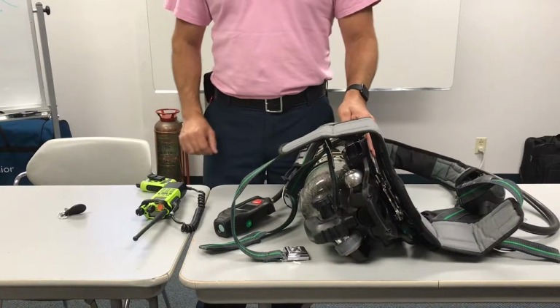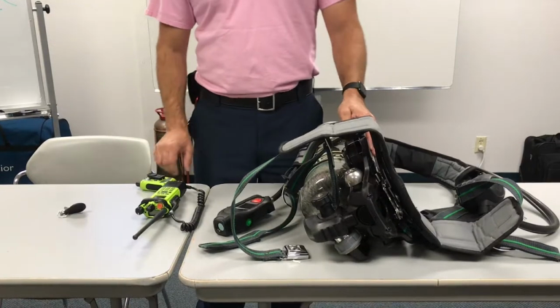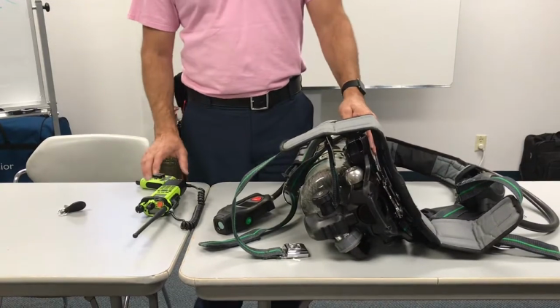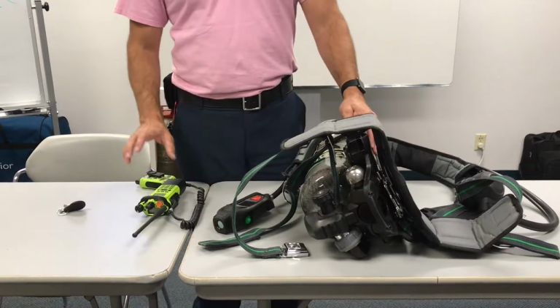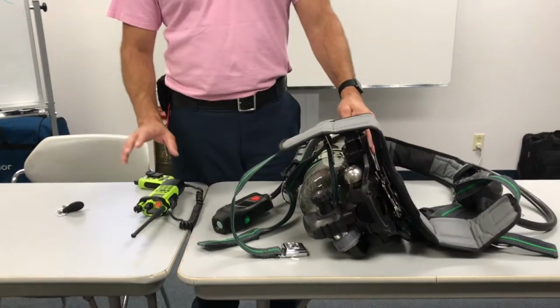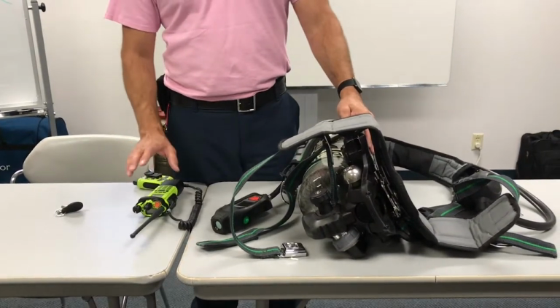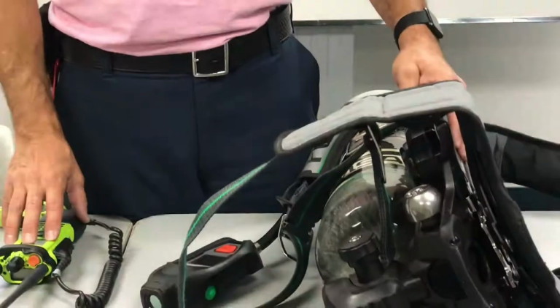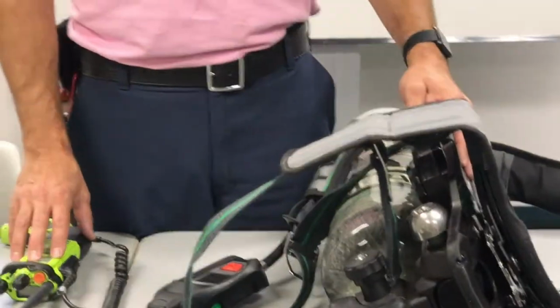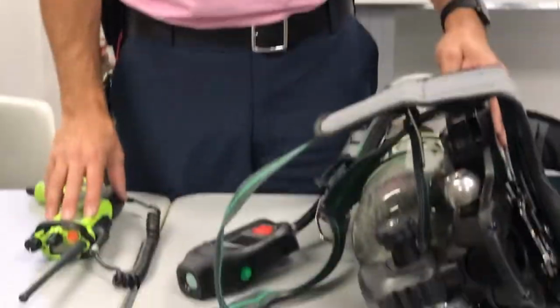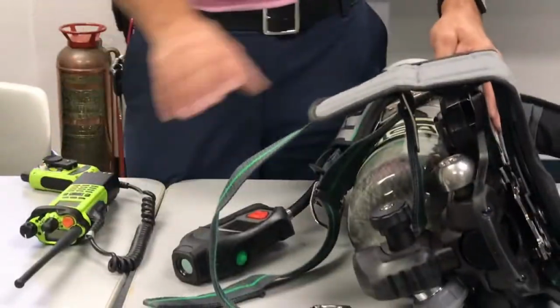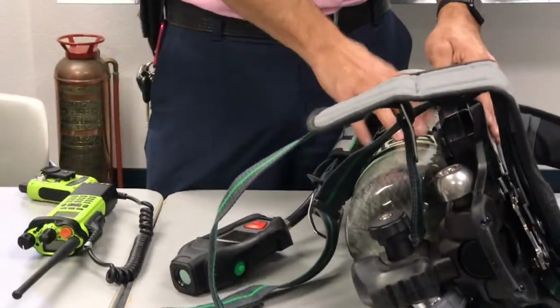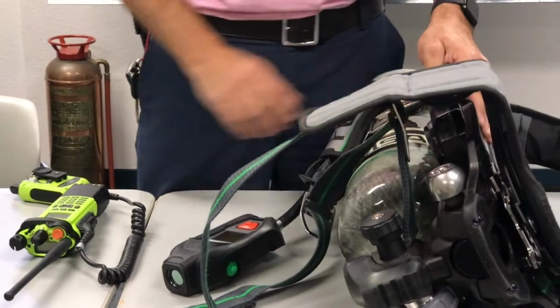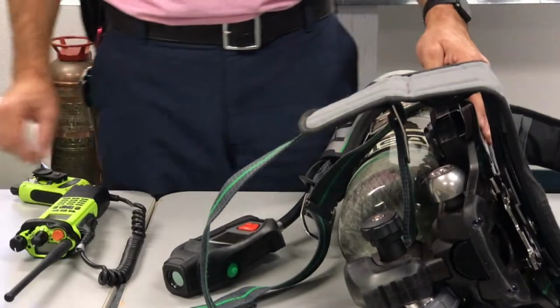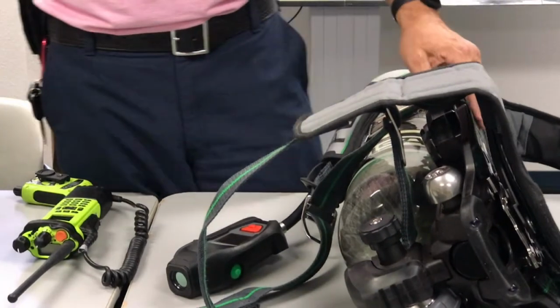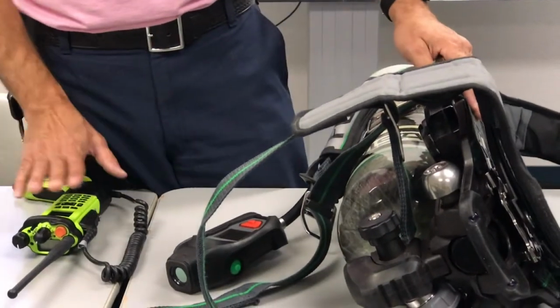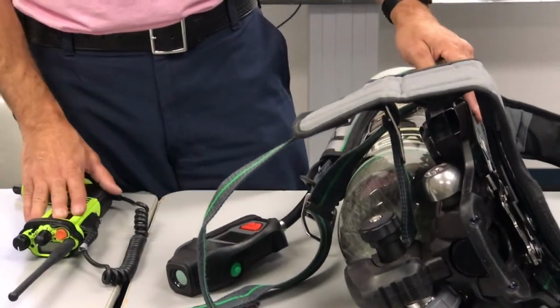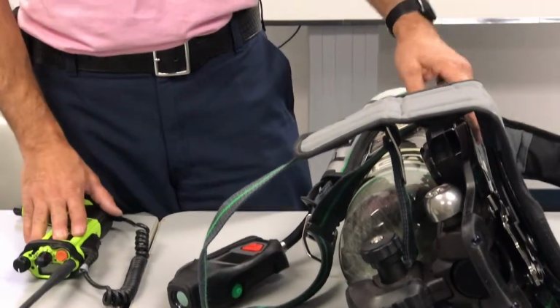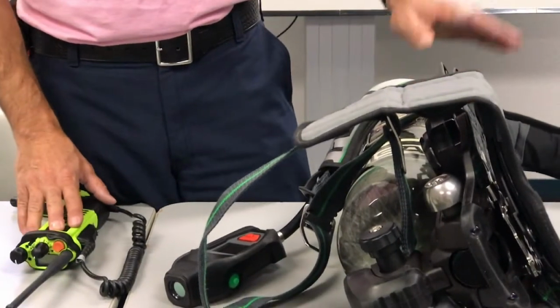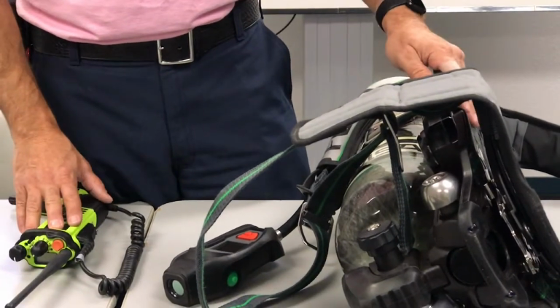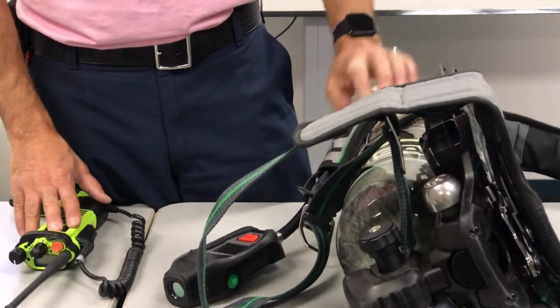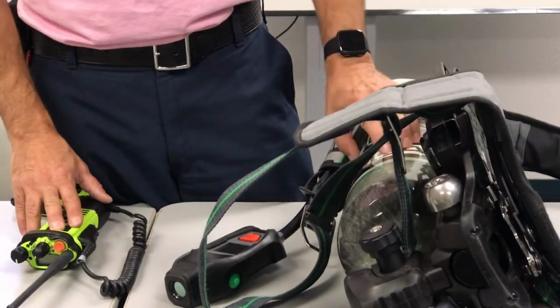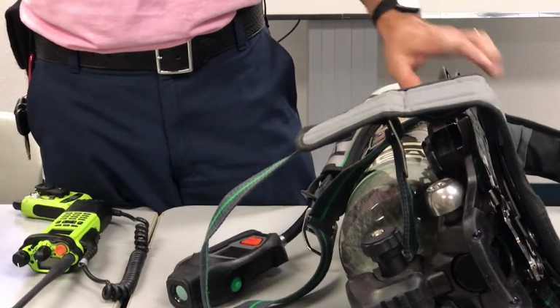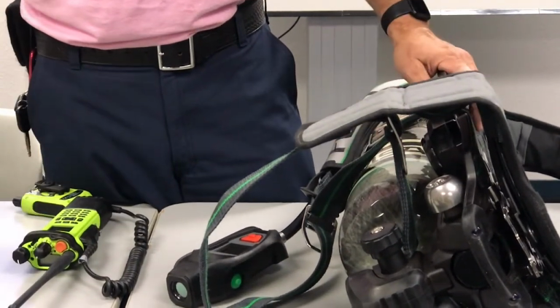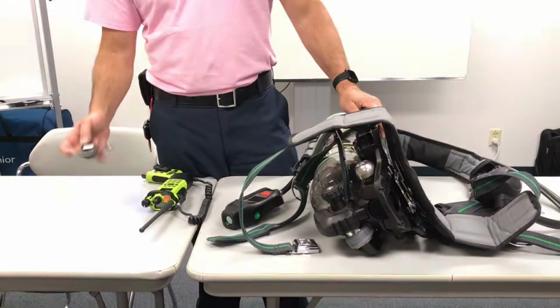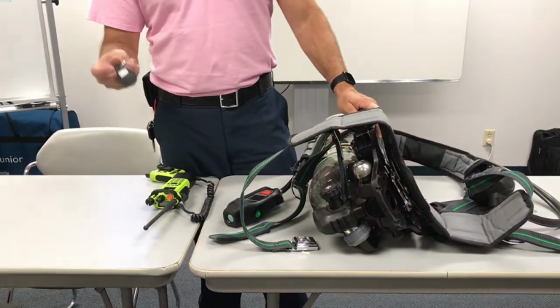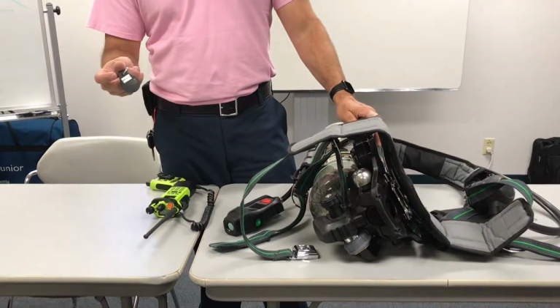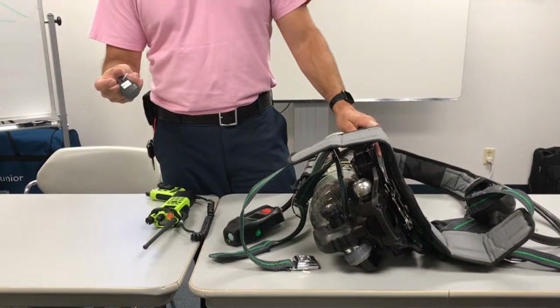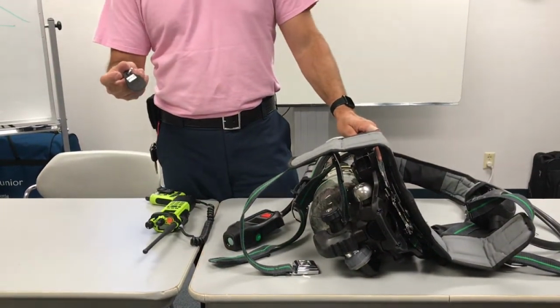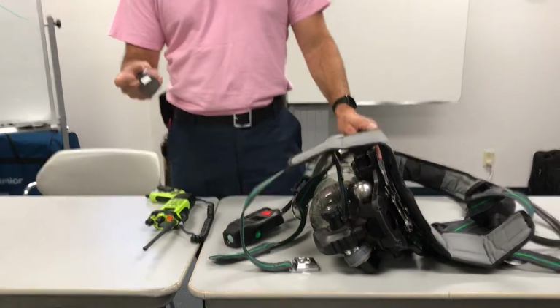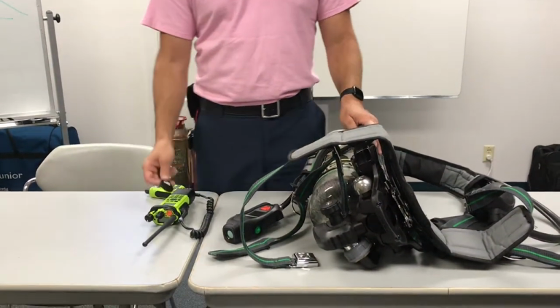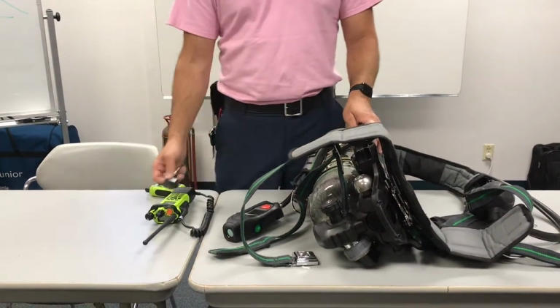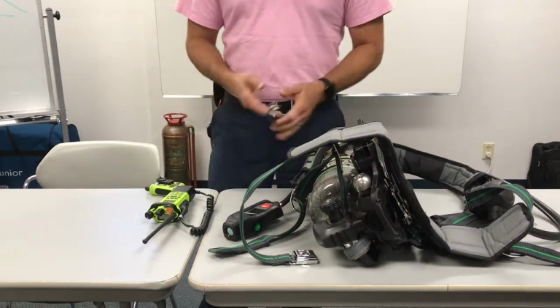This is going to be pairing a Motorola radio portable to the MSA G1. You're going to need your portable radio, an air pack with a cylinder, and the particular RFID tag that is paired to this radio.